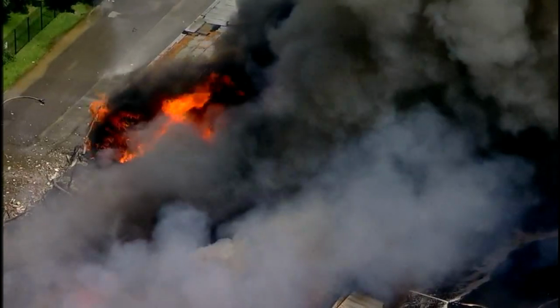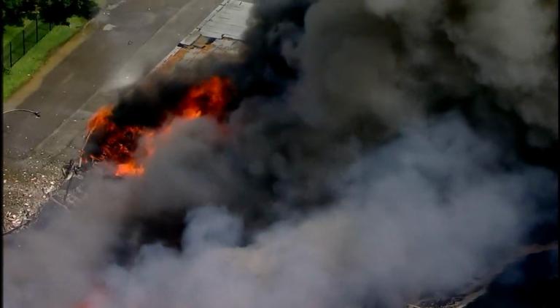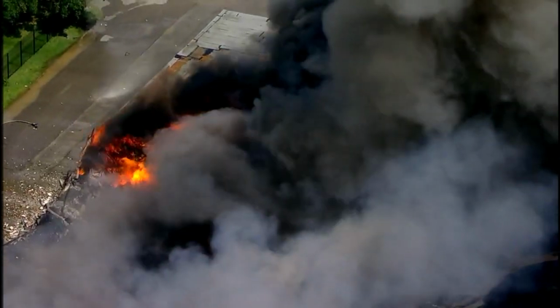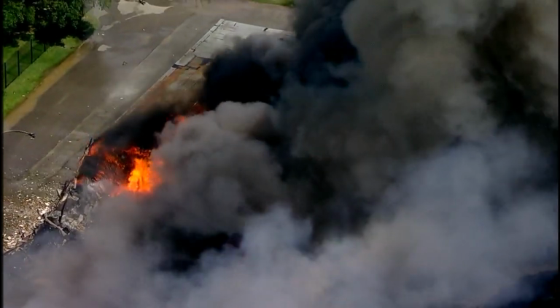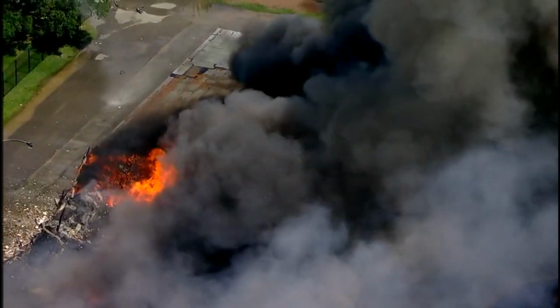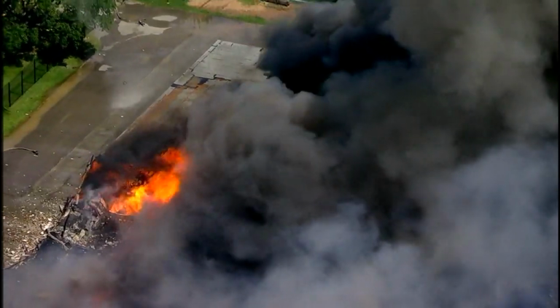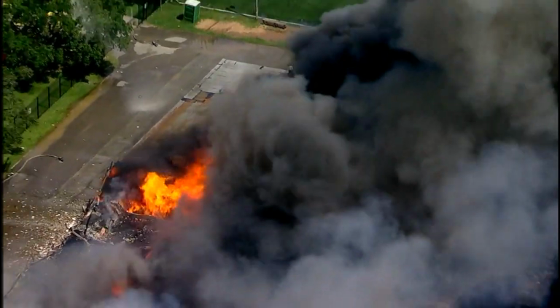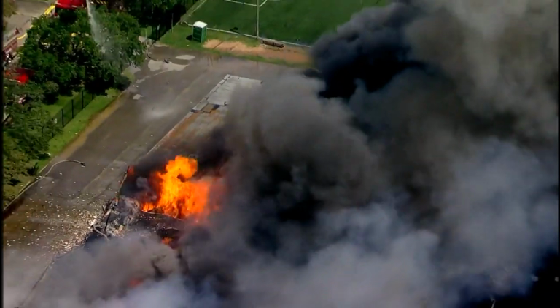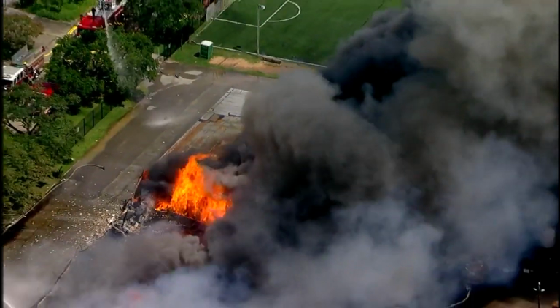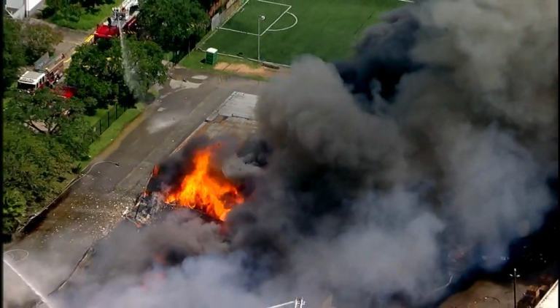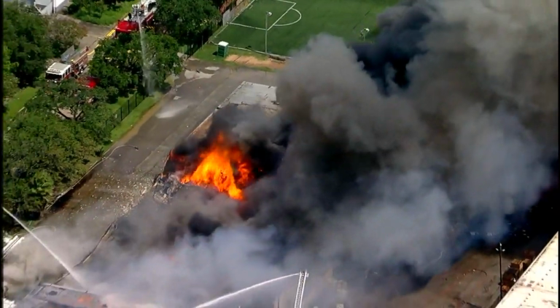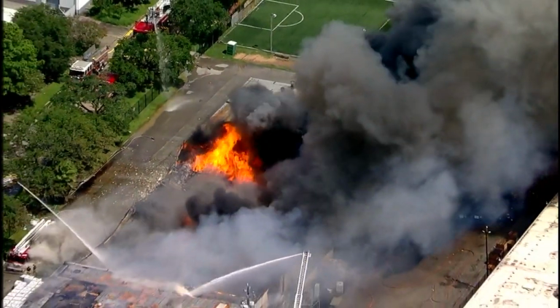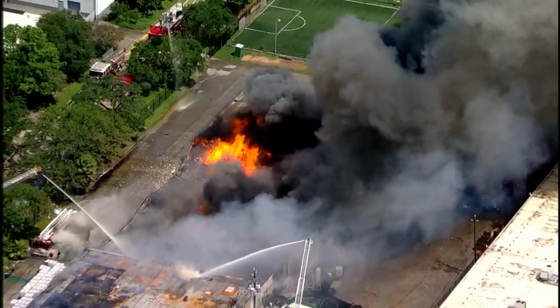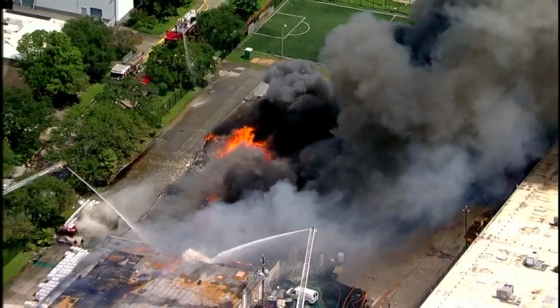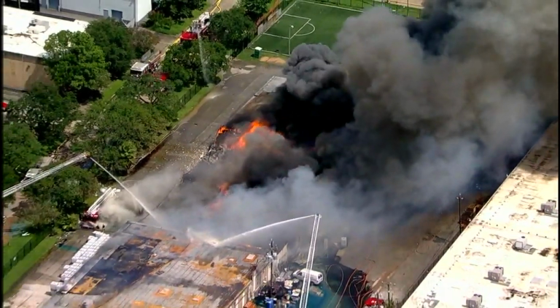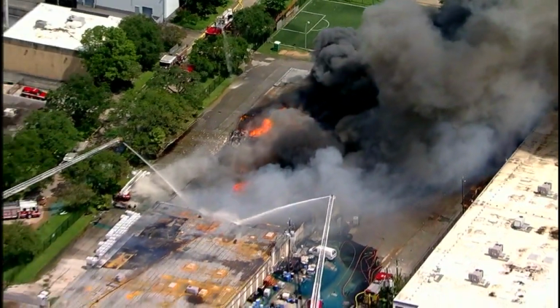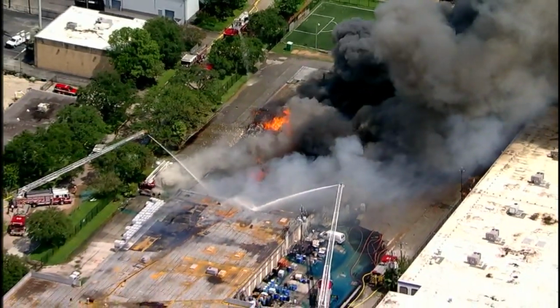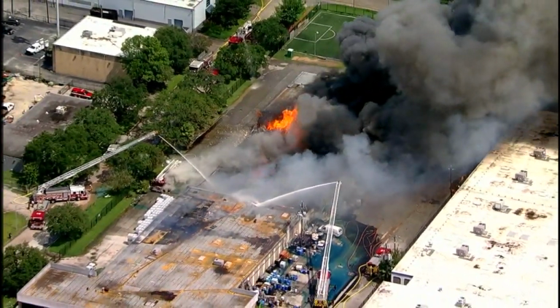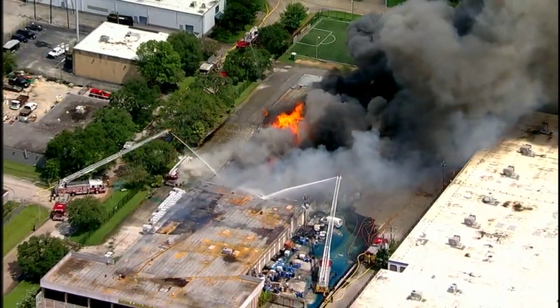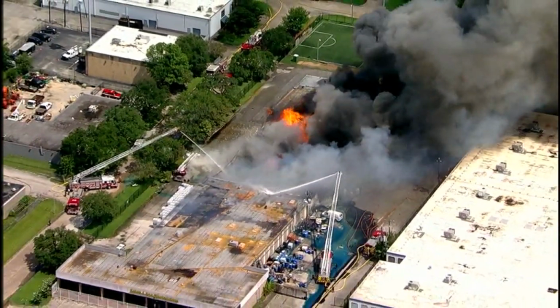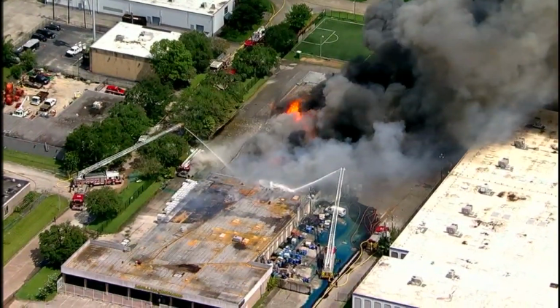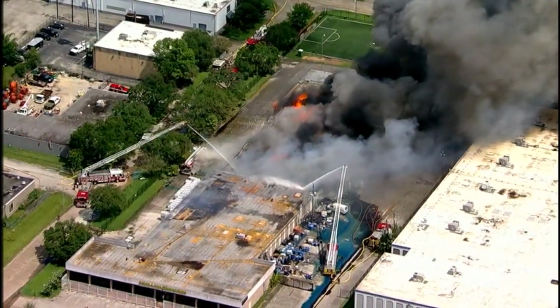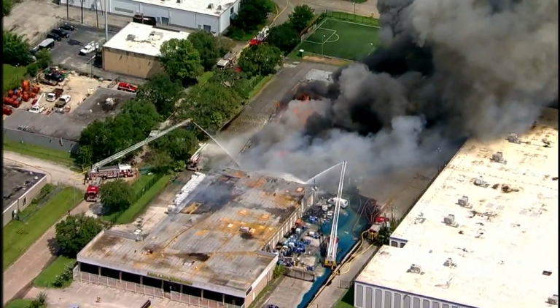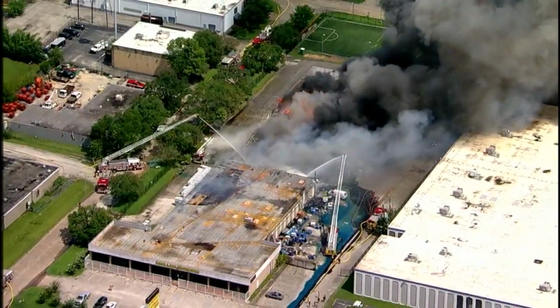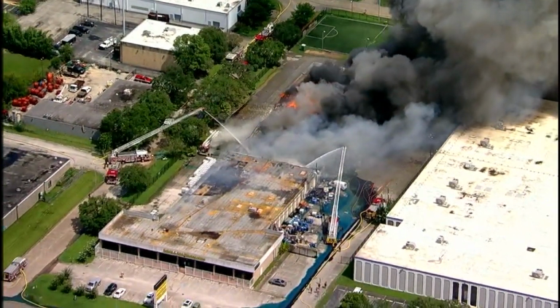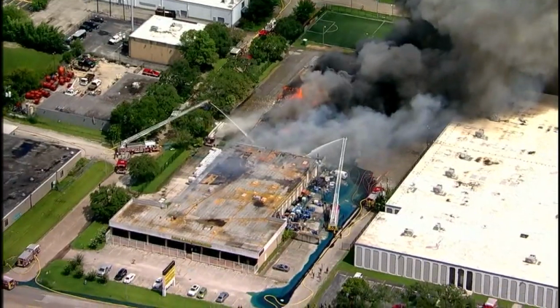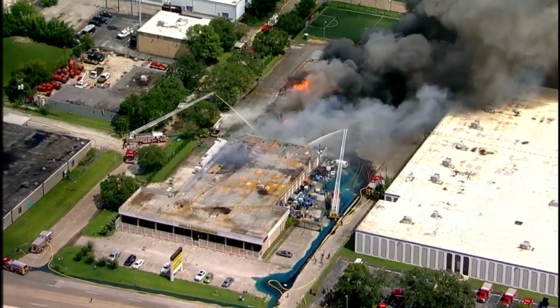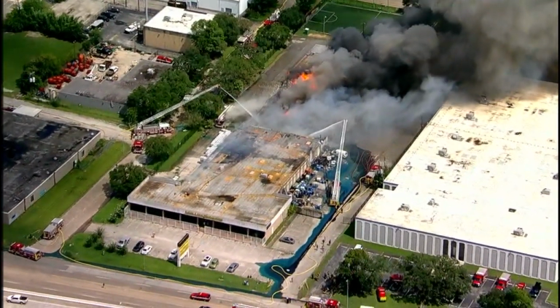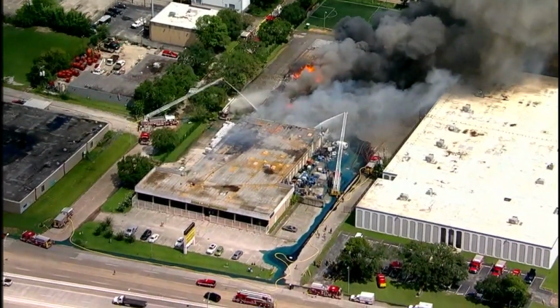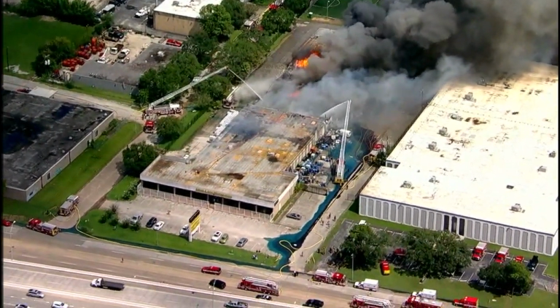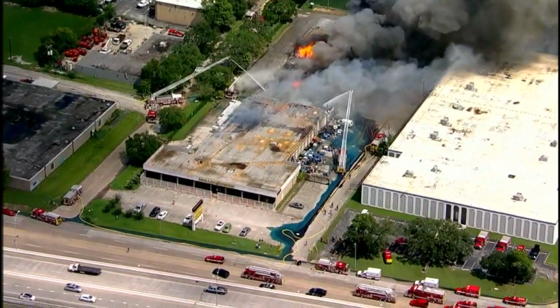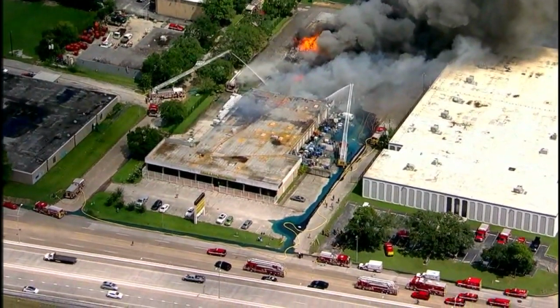Good afternoon from SkyEye, Don Armstrong reporting live over the scene of a massive warehouse fire here in southwest Houston. This is the 1700 block of West Park in southwest Houston, just to the west of Hillcroft.